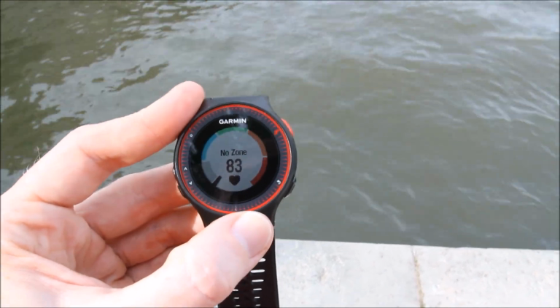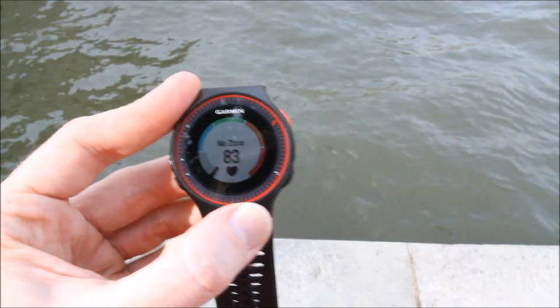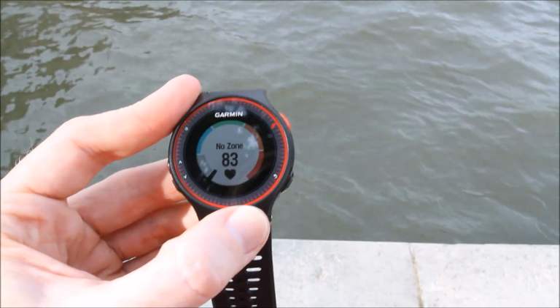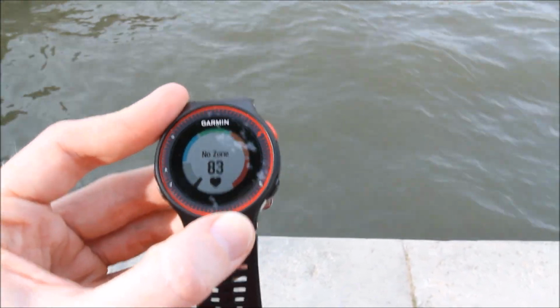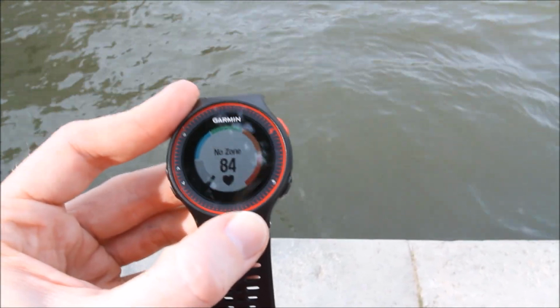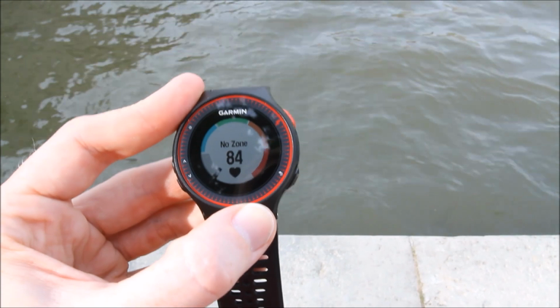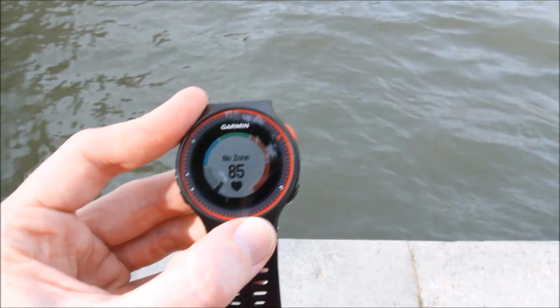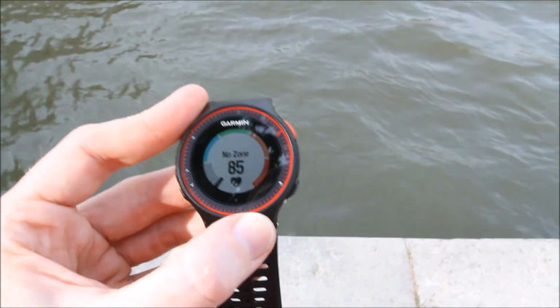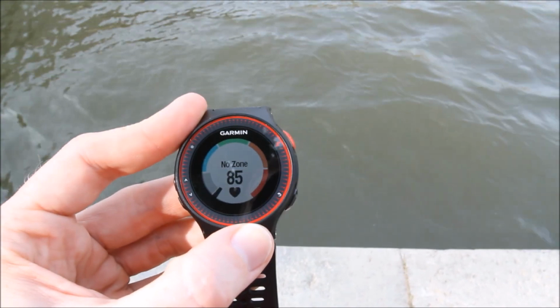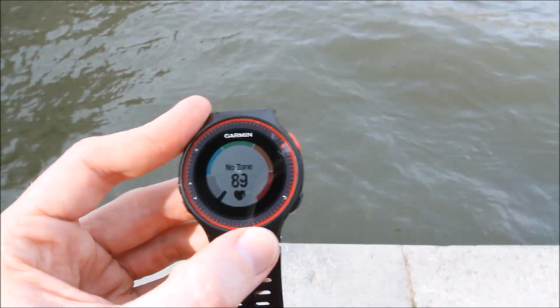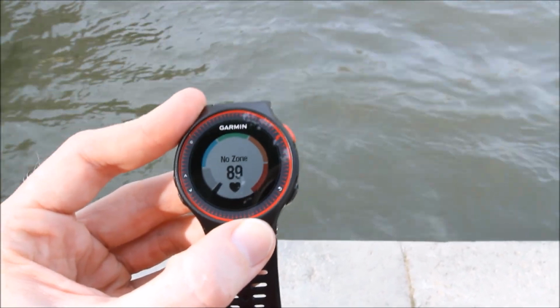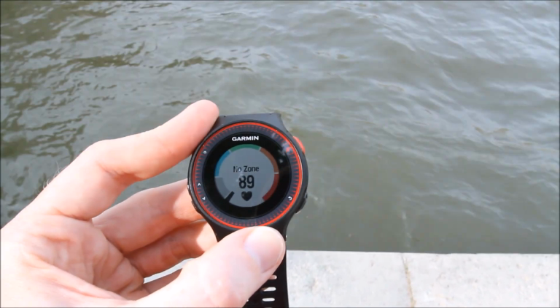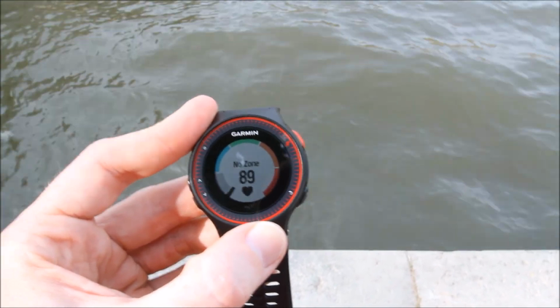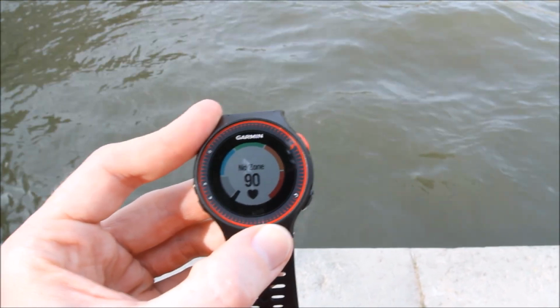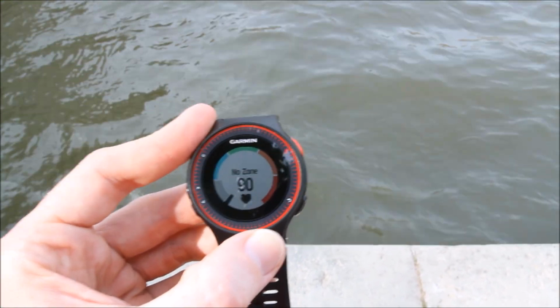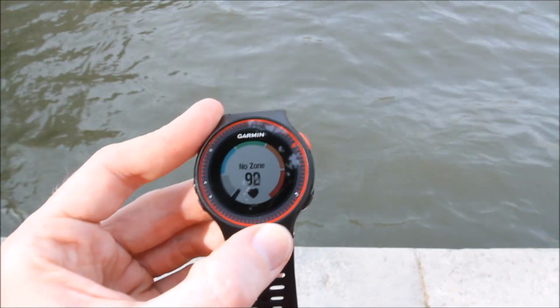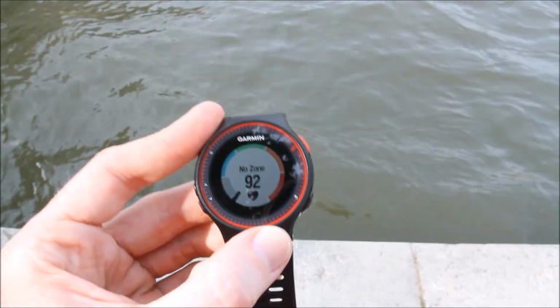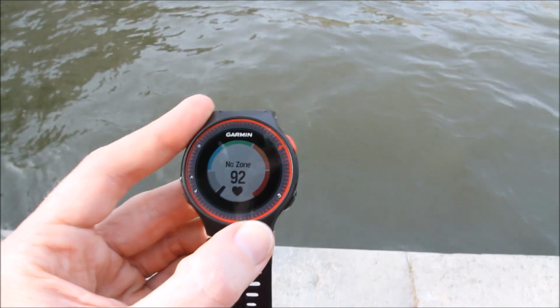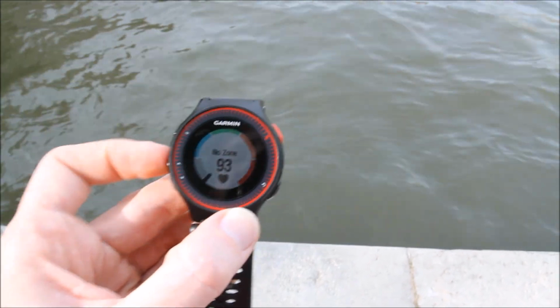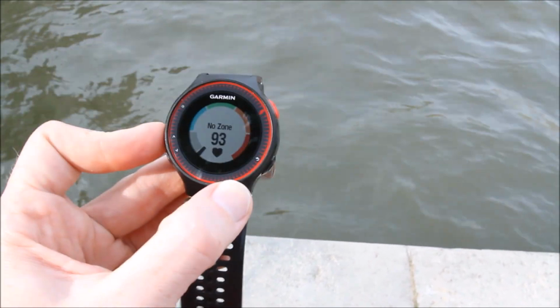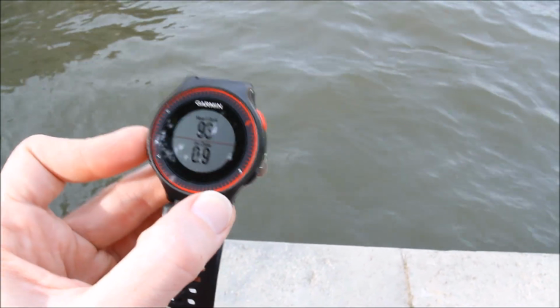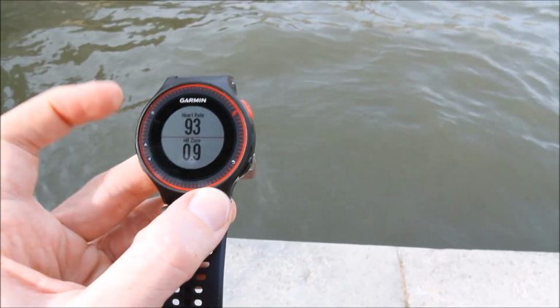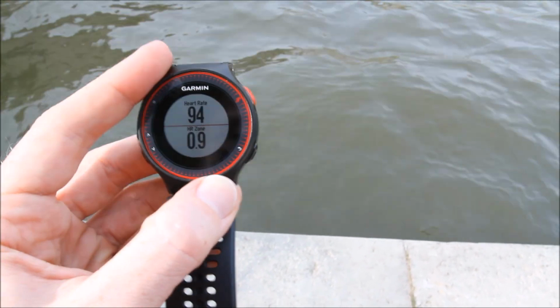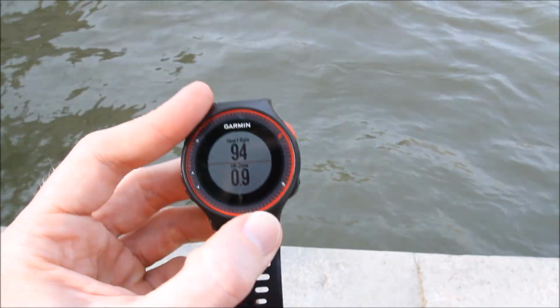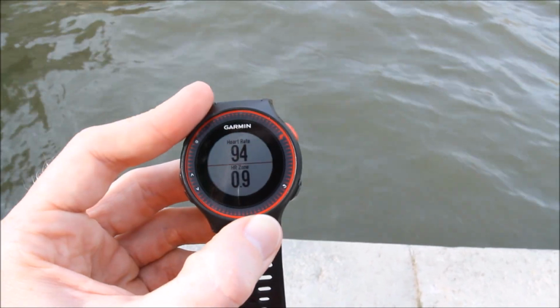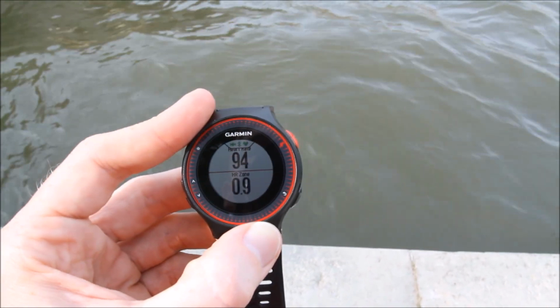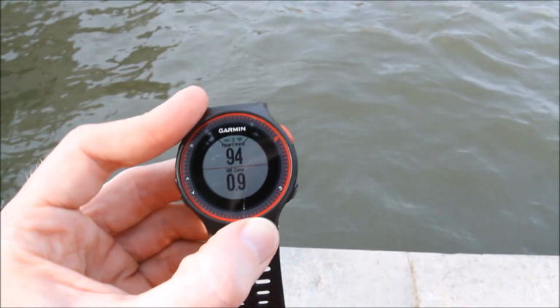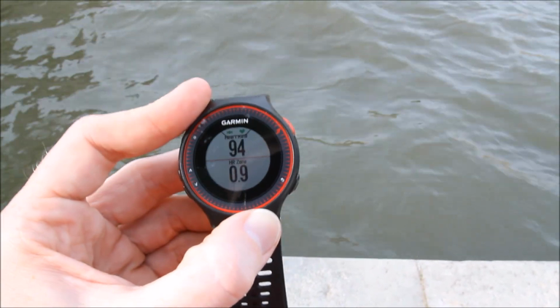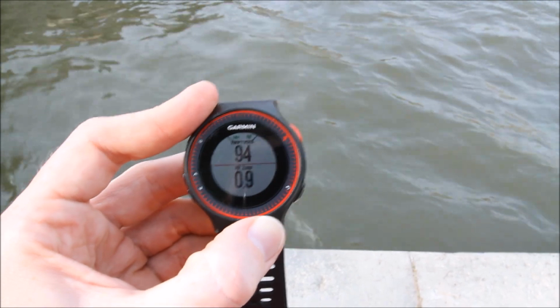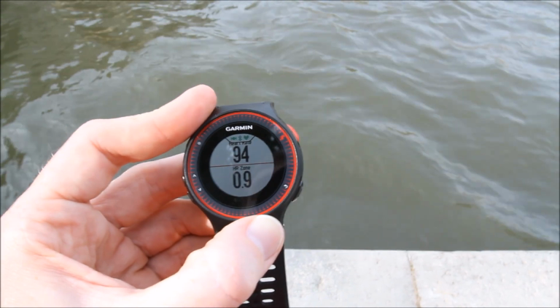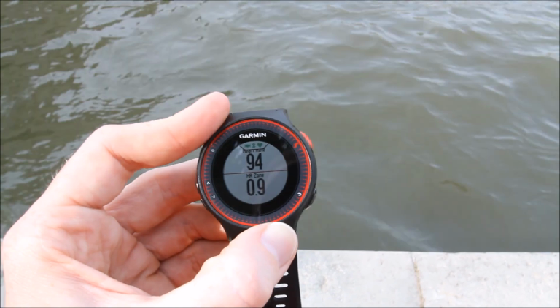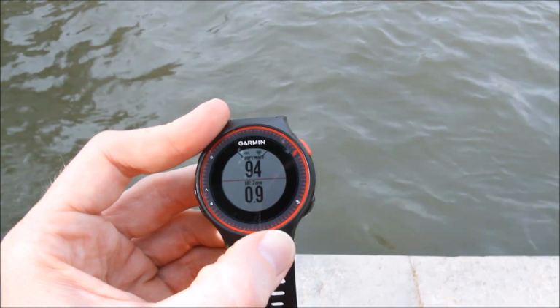That's showing my heart rate right now — it's just reading it off my finger. As my heart rate increases, I can customize the different zones there to show different colors. I've also got a heart rate page that's dedicated just for heart rate, where I can see the heart rate and my heart rate zone.